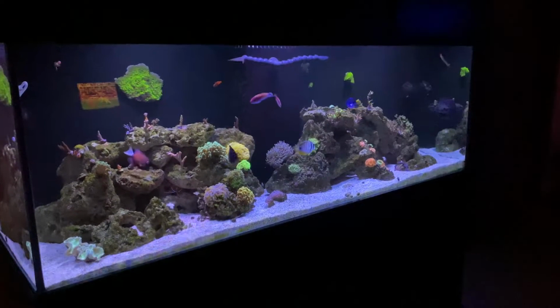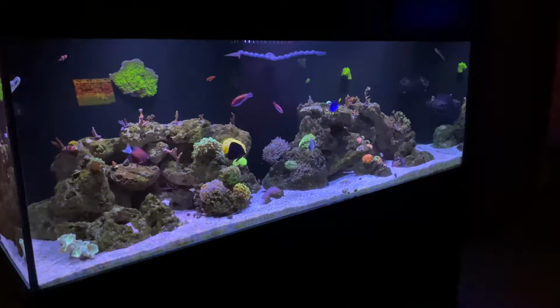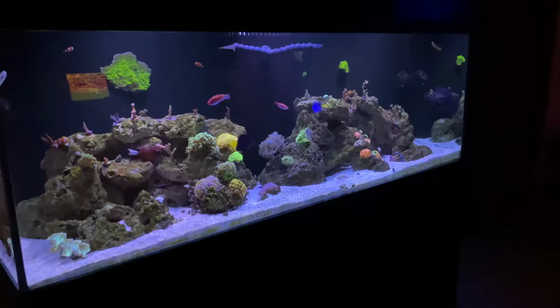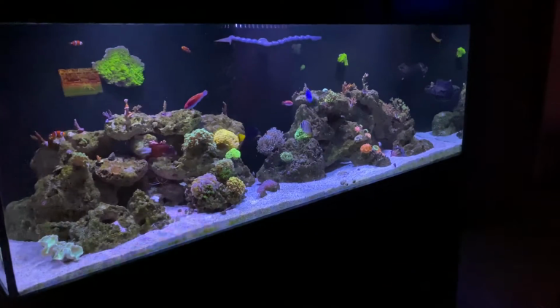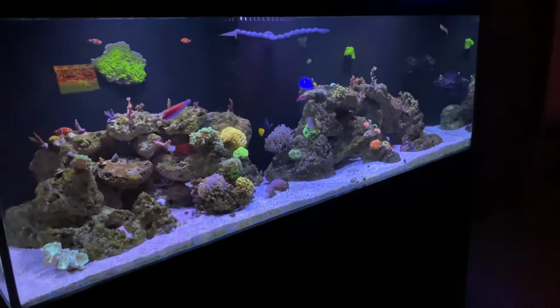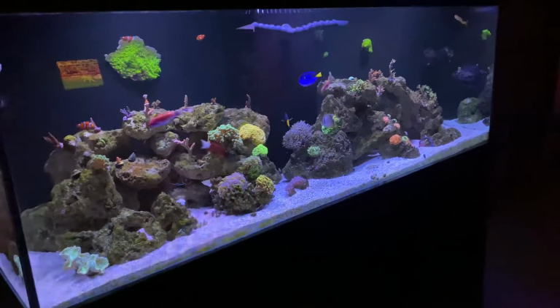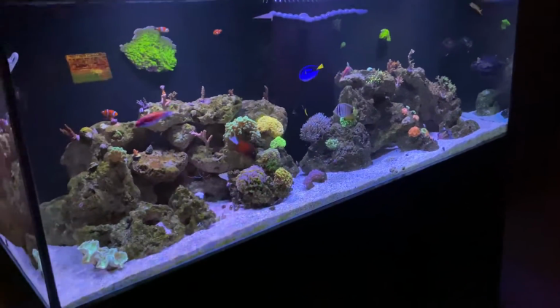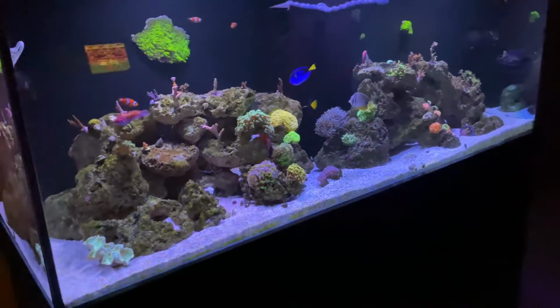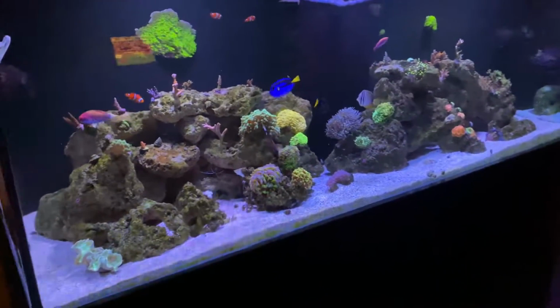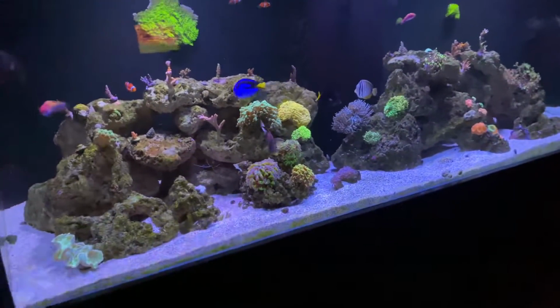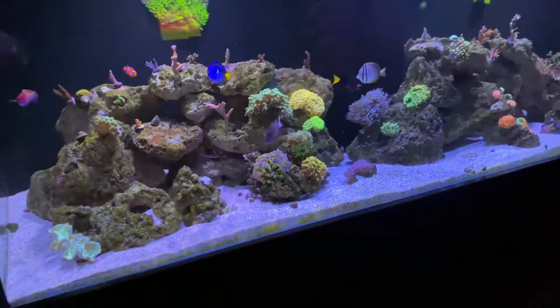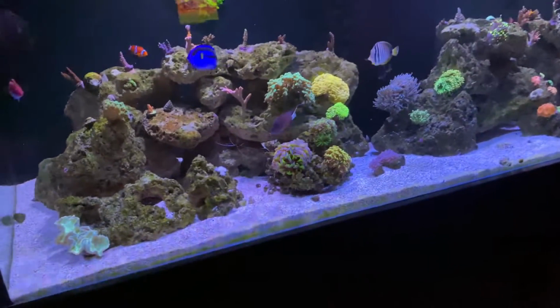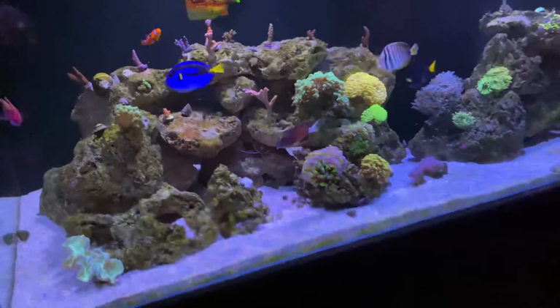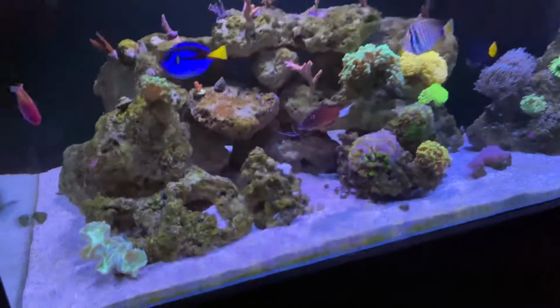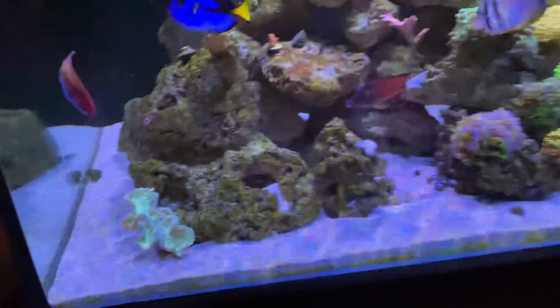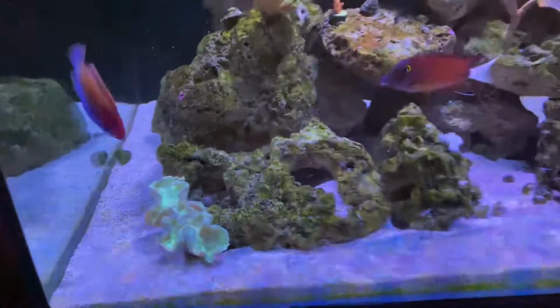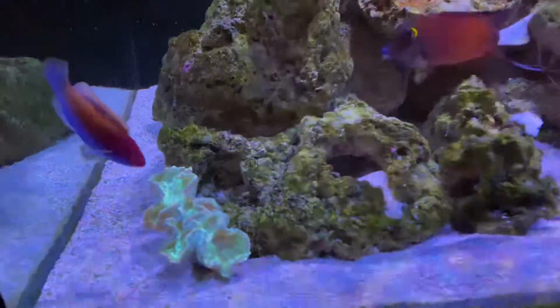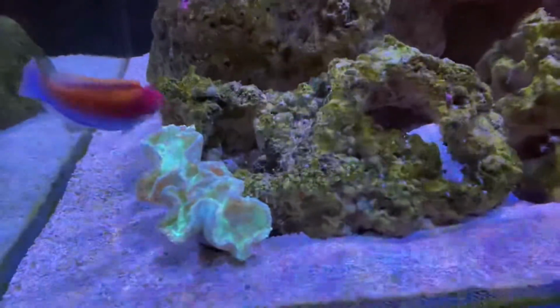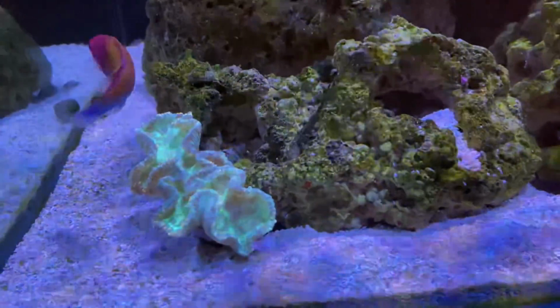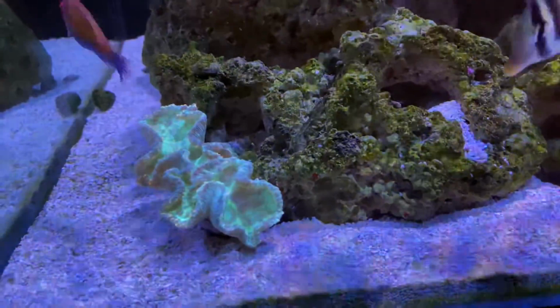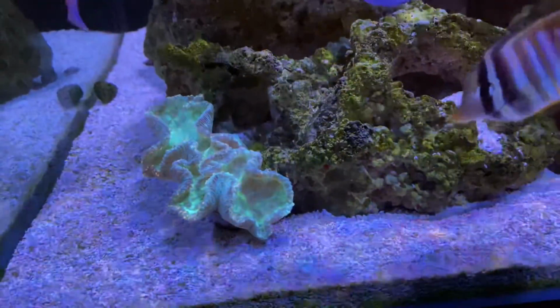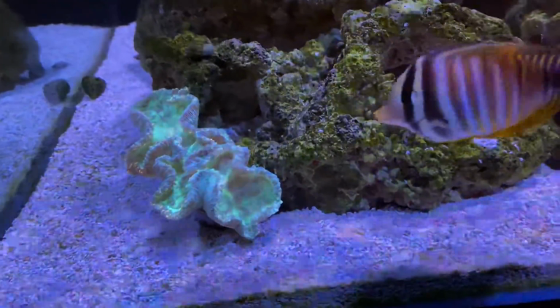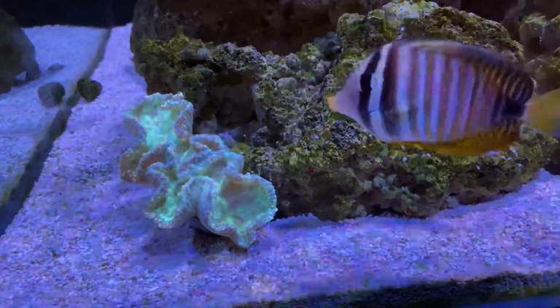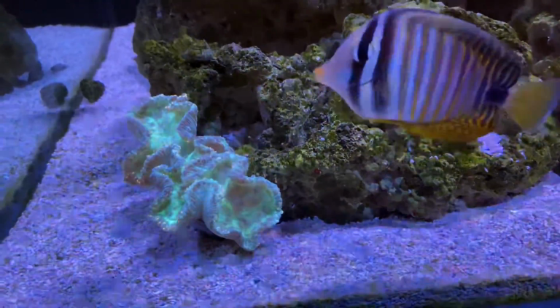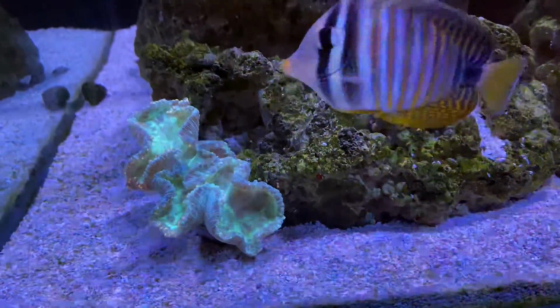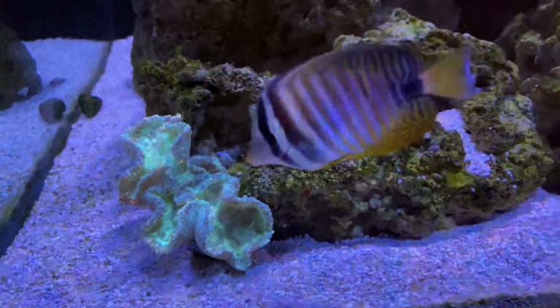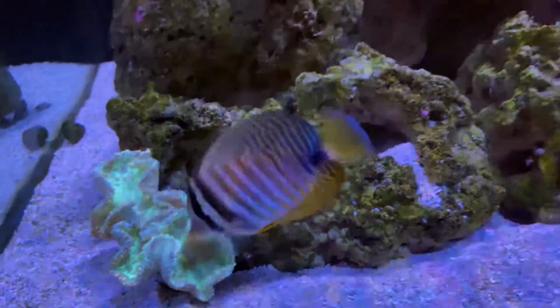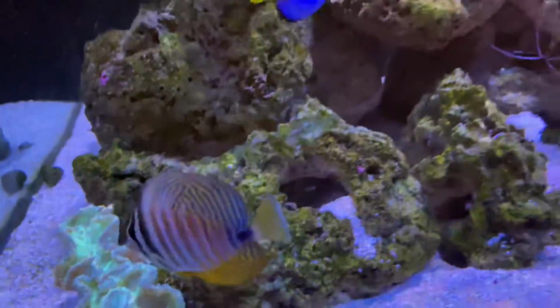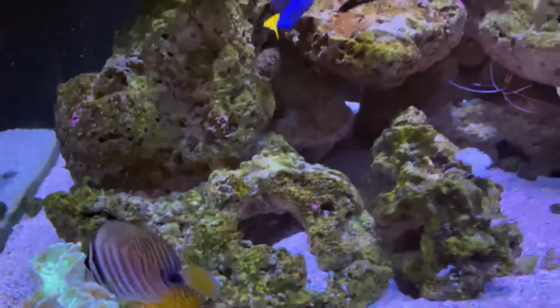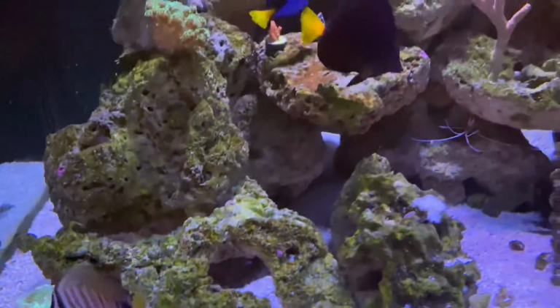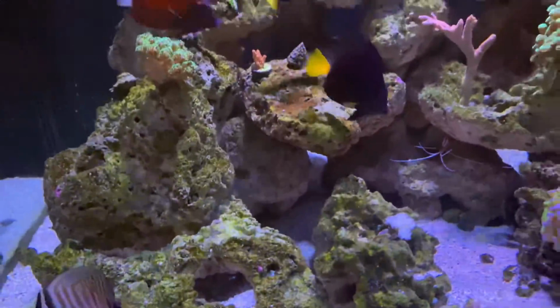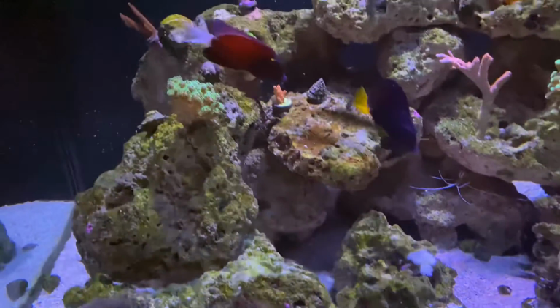Here it is, little update. Elegance — my gold tip elegance ain't doing too well, gotta get them back.